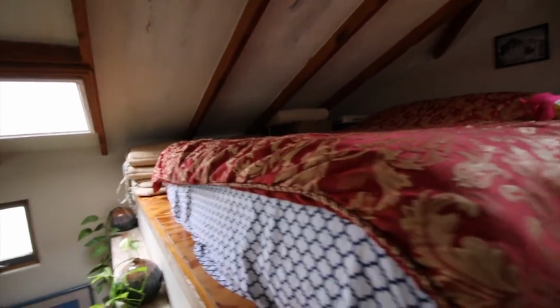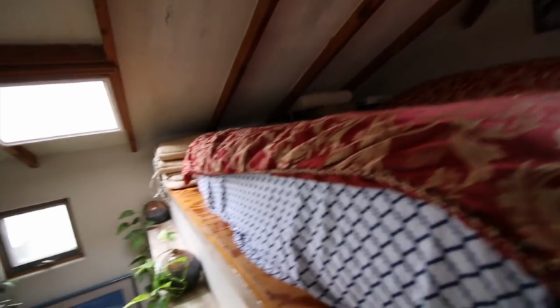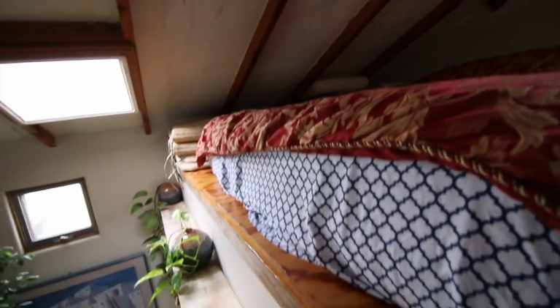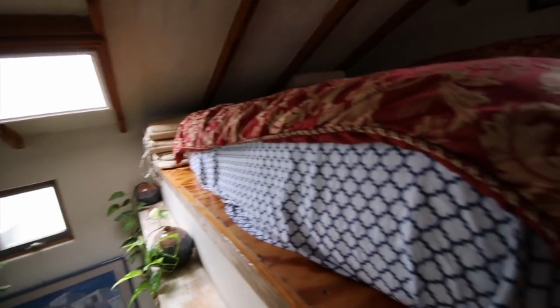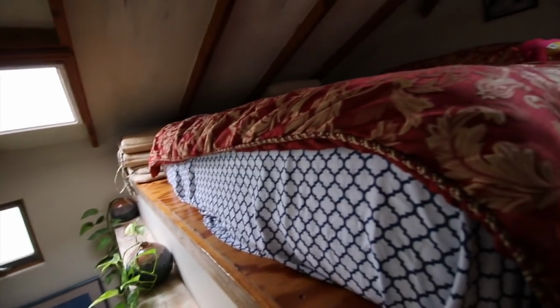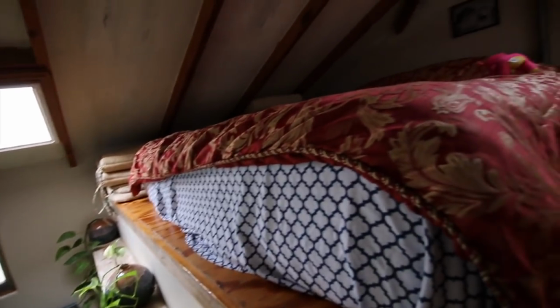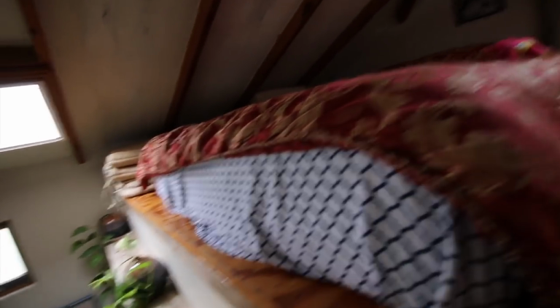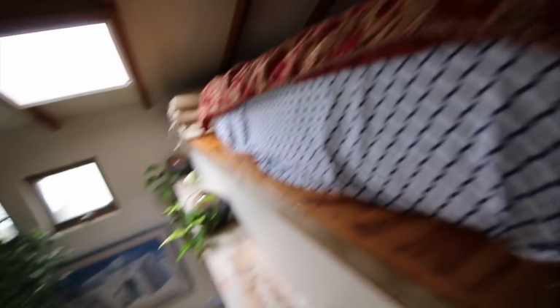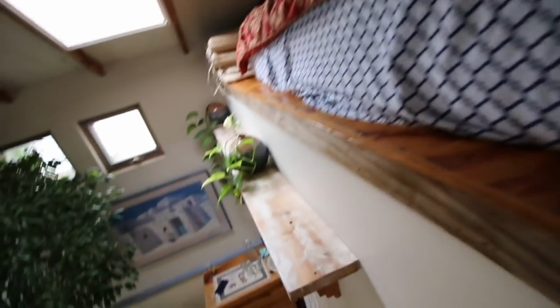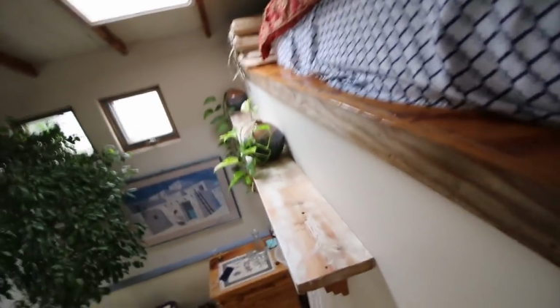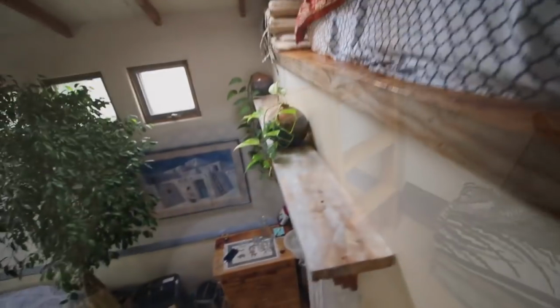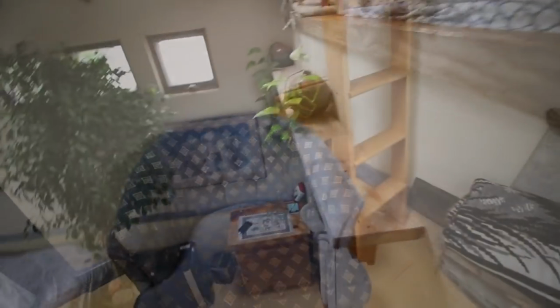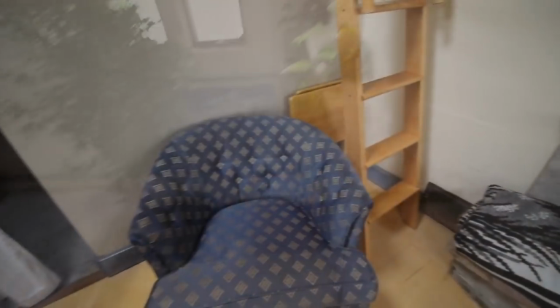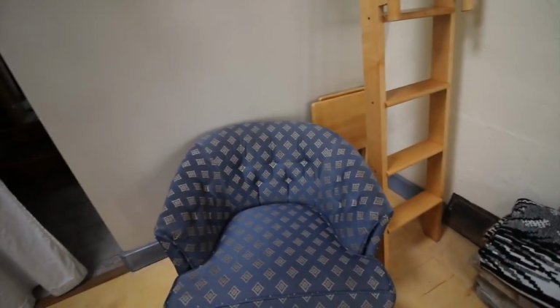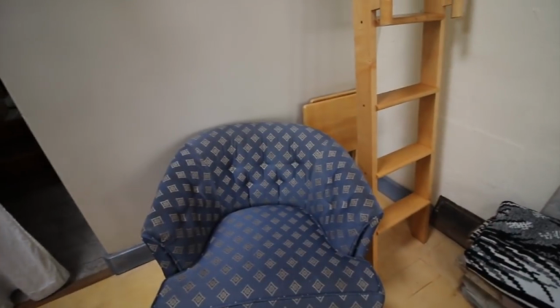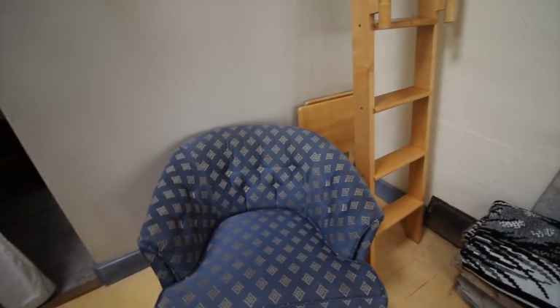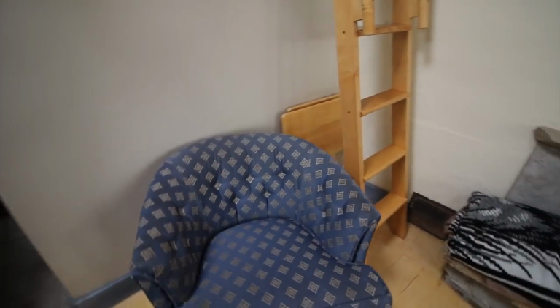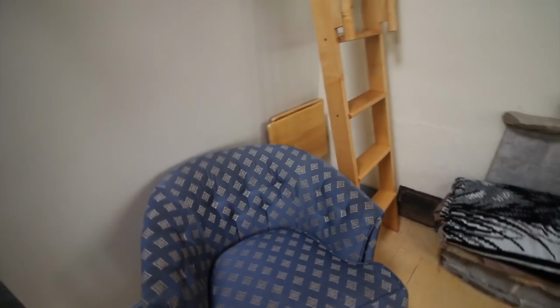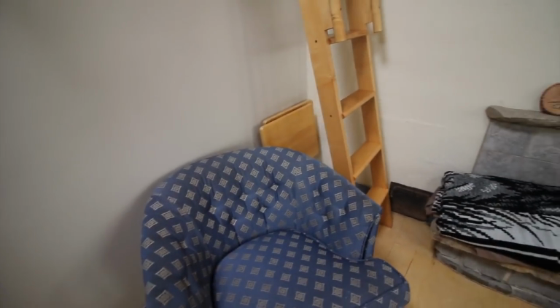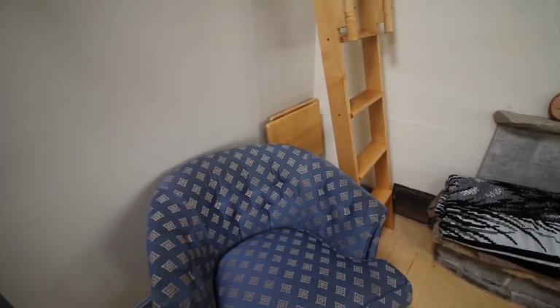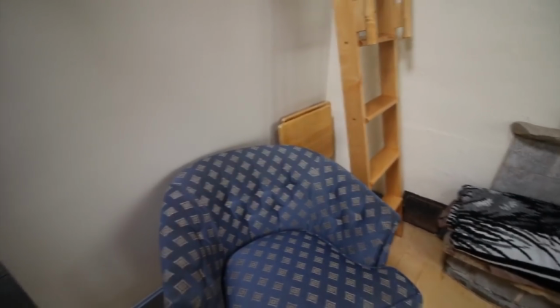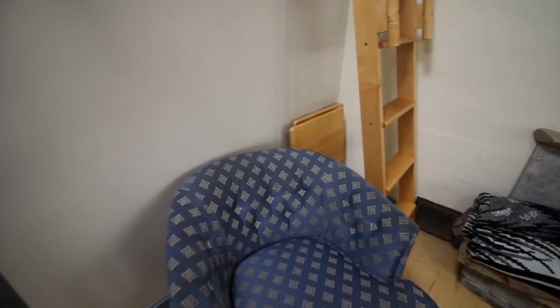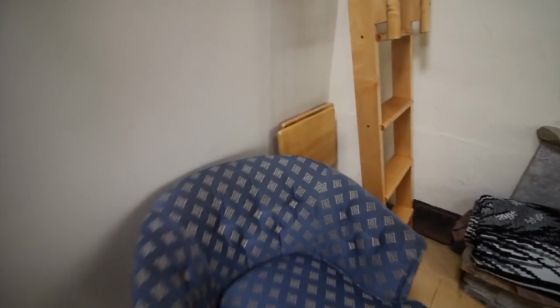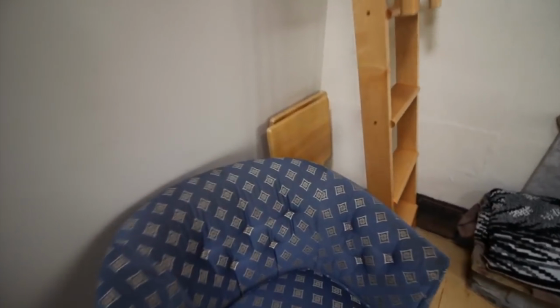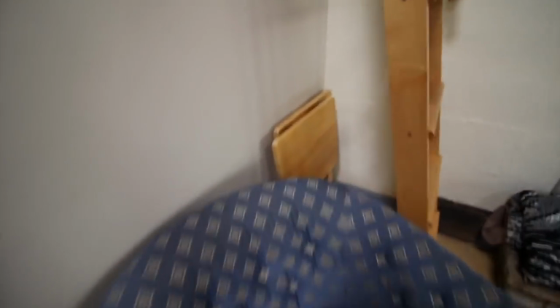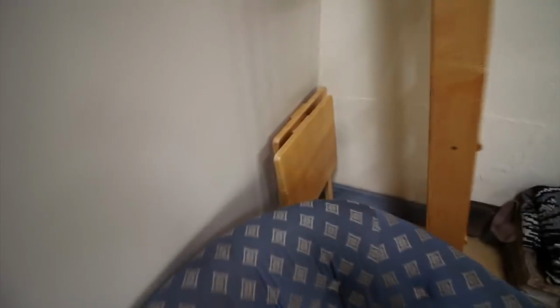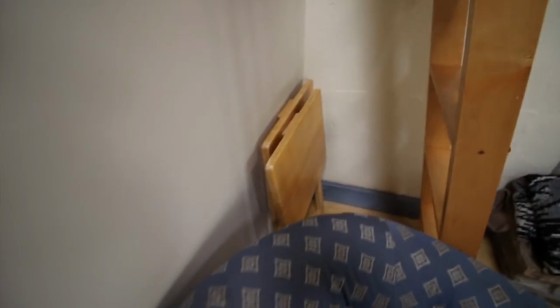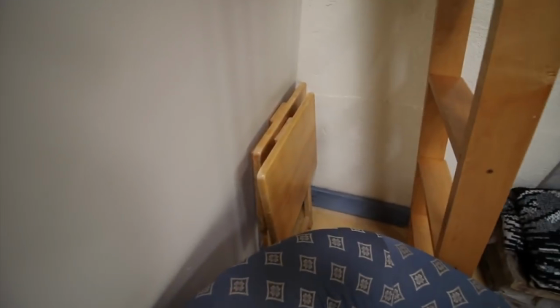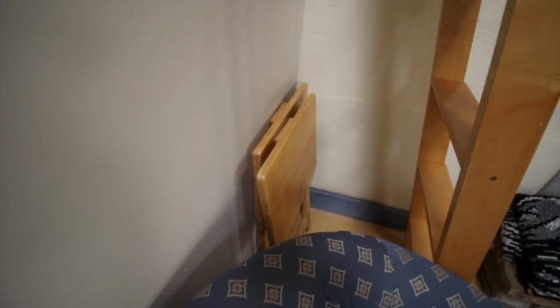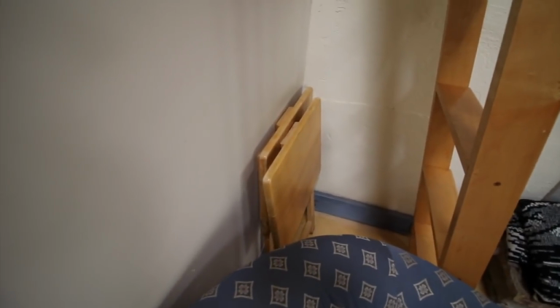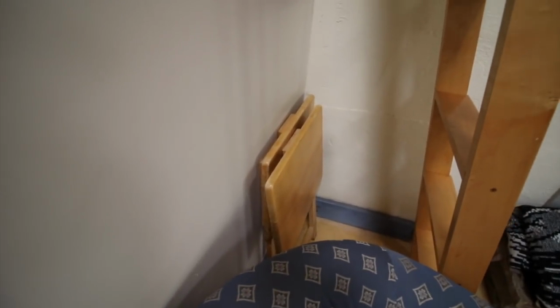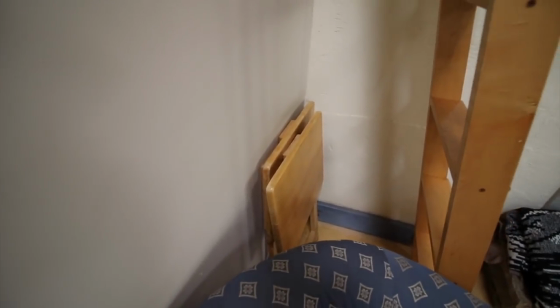I'll probably sleep up here and have the kids sleep downstairs. One thing I've noticed in a lot of these tiny places is they don't have a place to eat — but what's nice is they have these little tables for you.